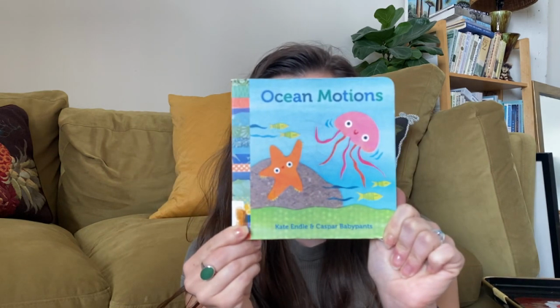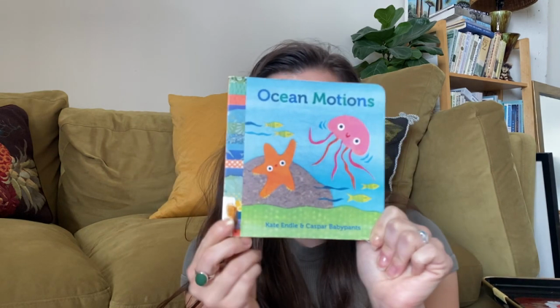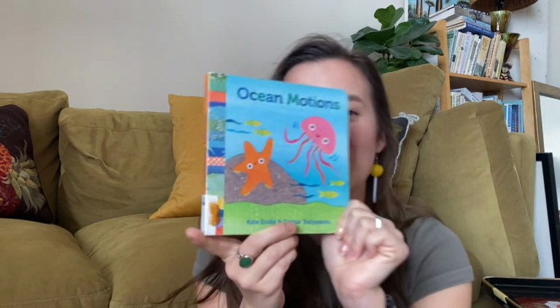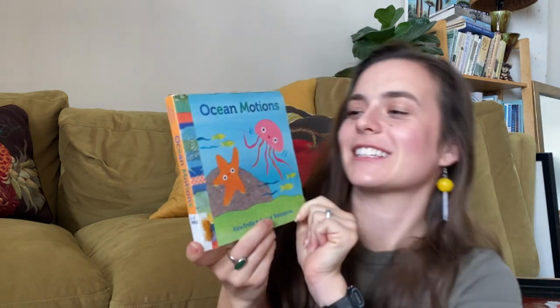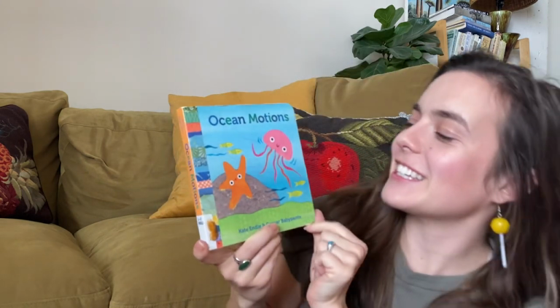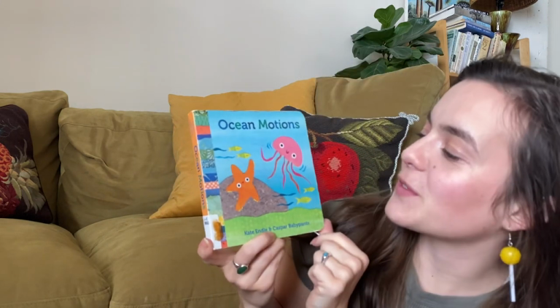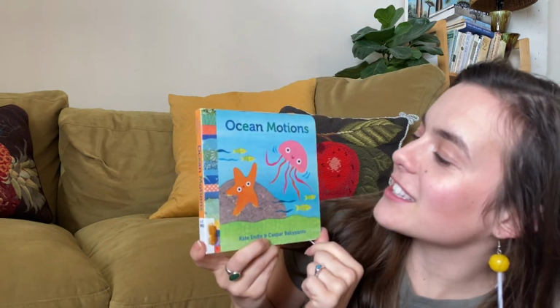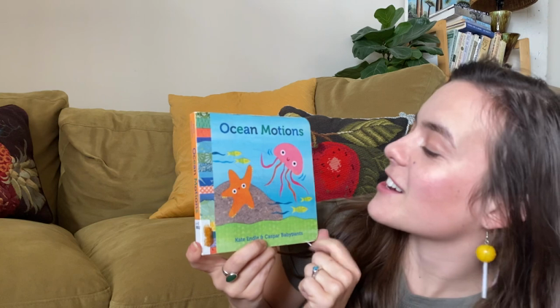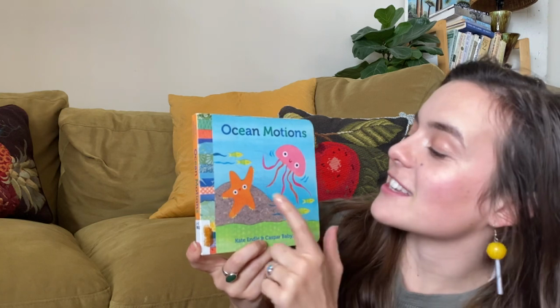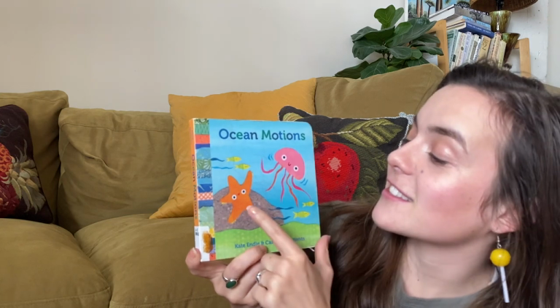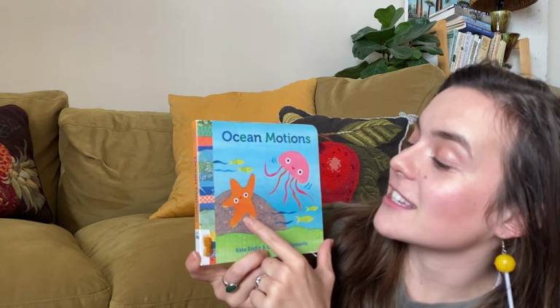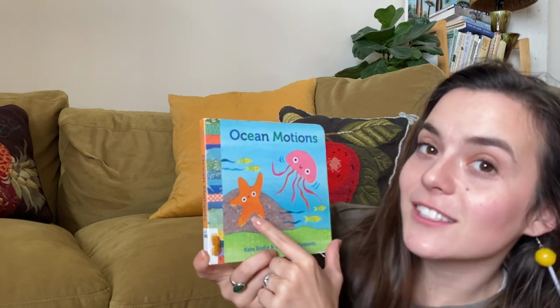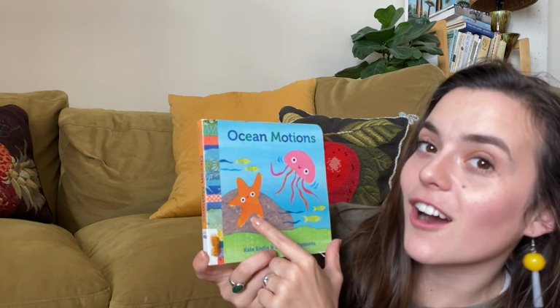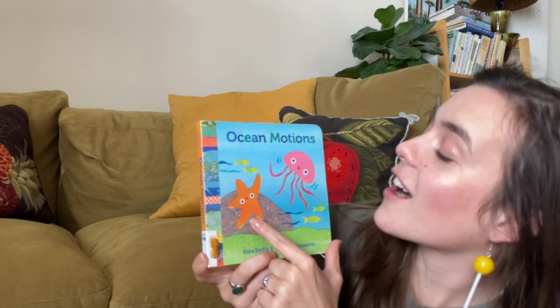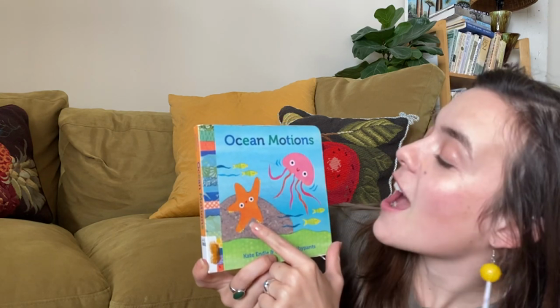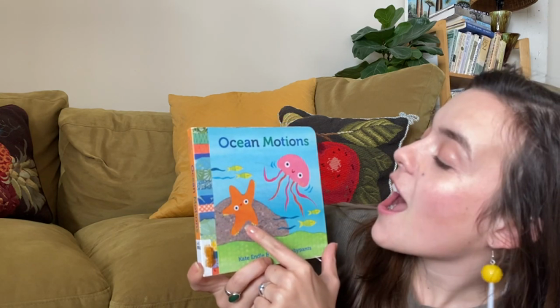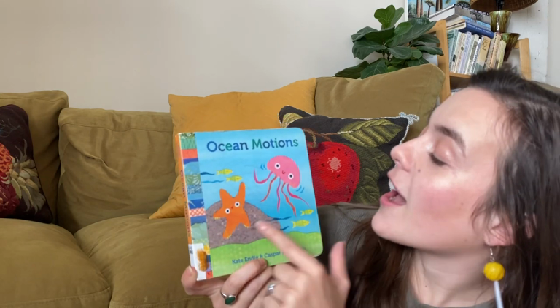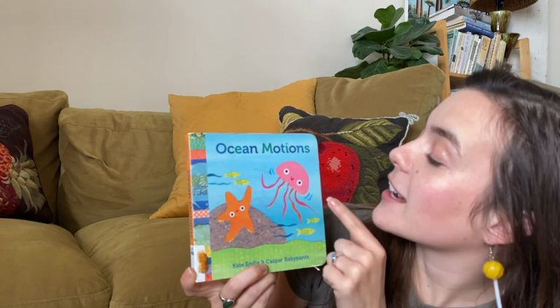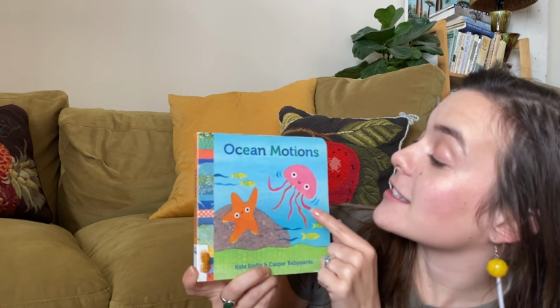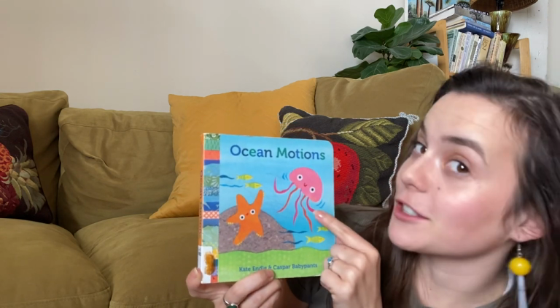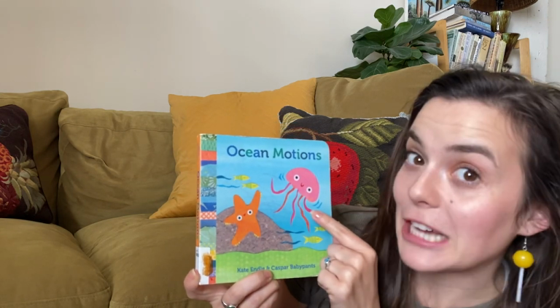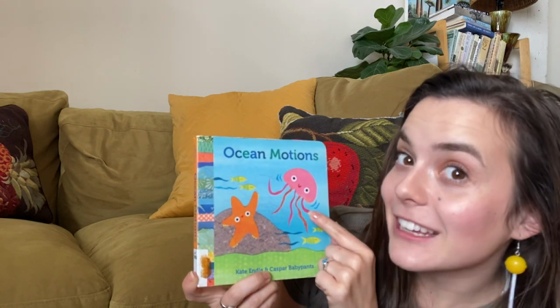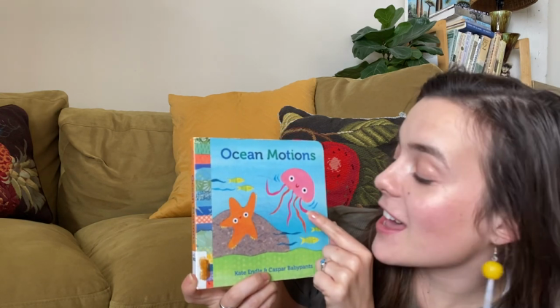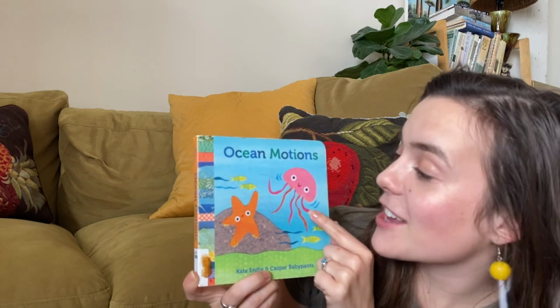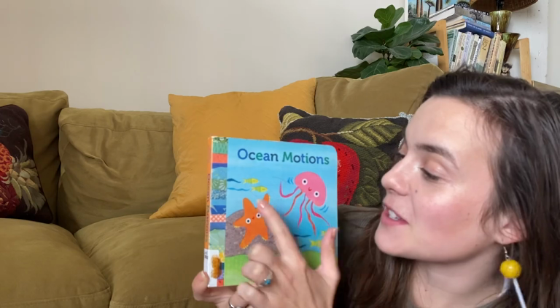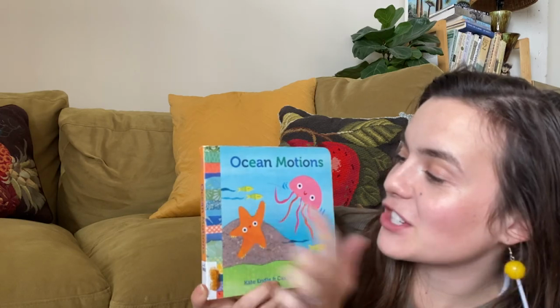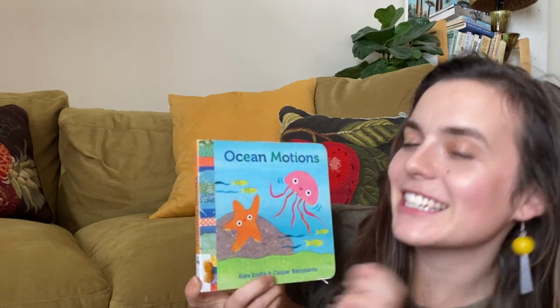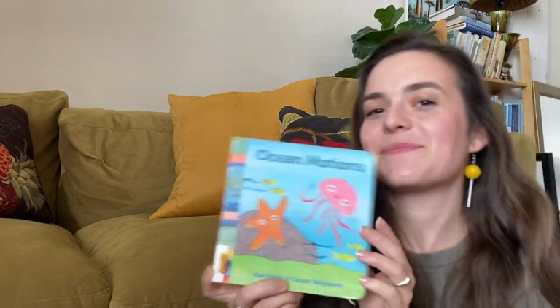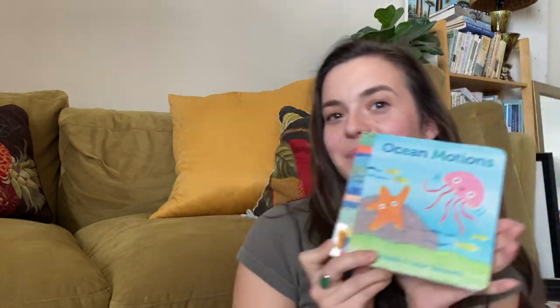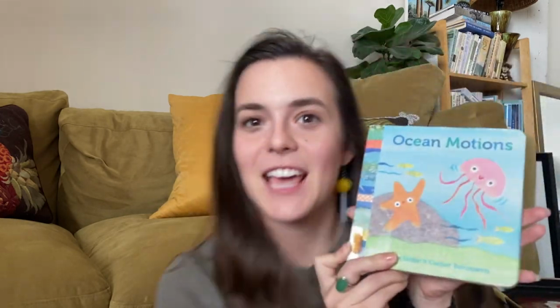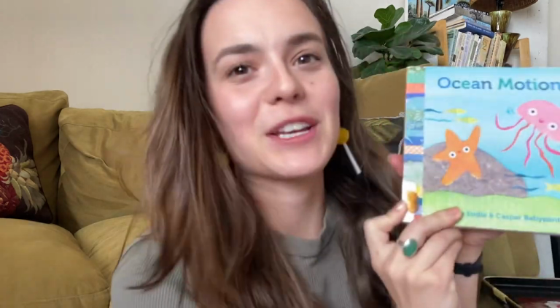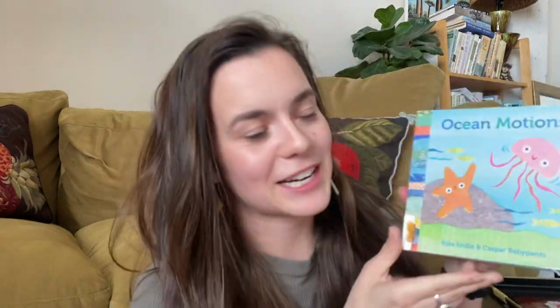Oh my goodness, look at these friends on here. I see a sea star and I see a jellyfish and some fishies. I can't wait to read it.